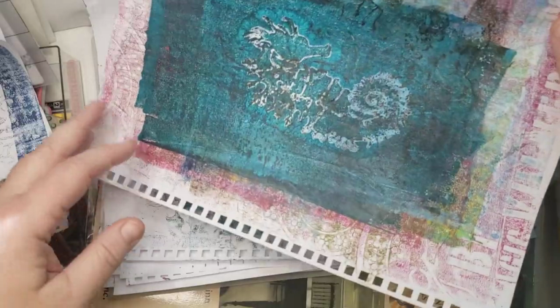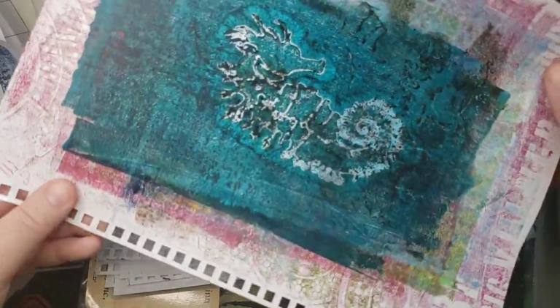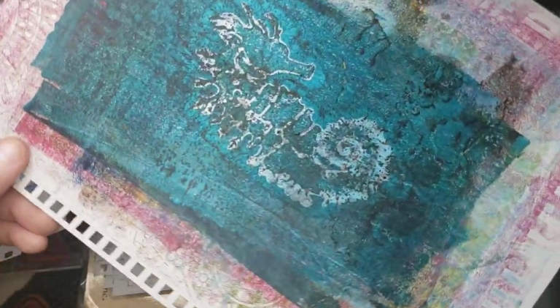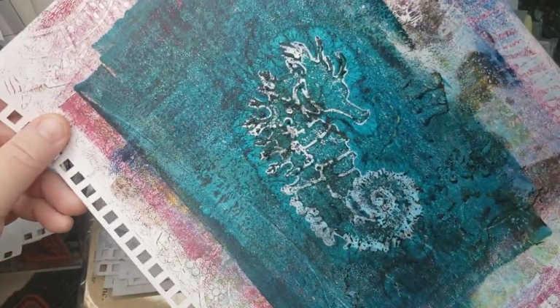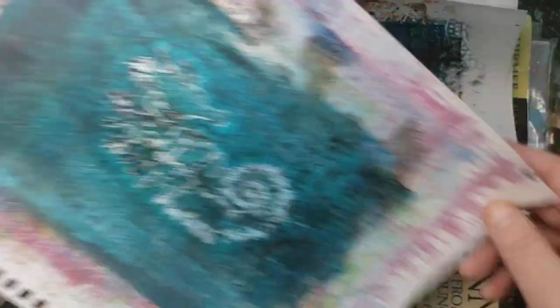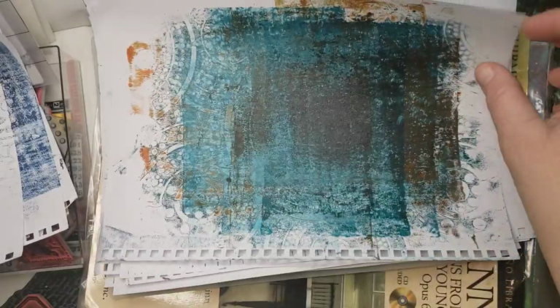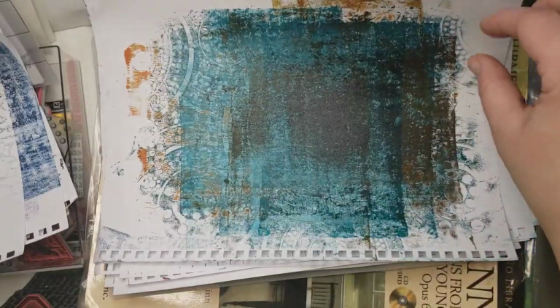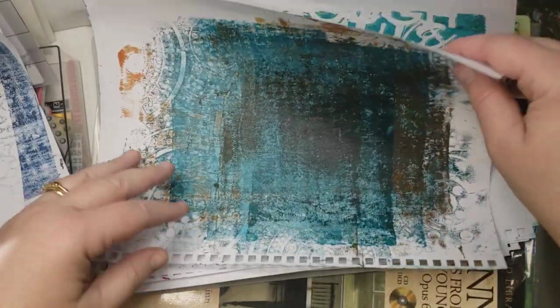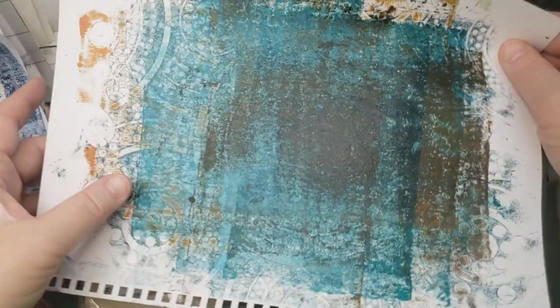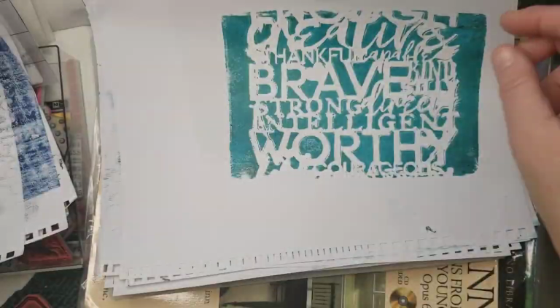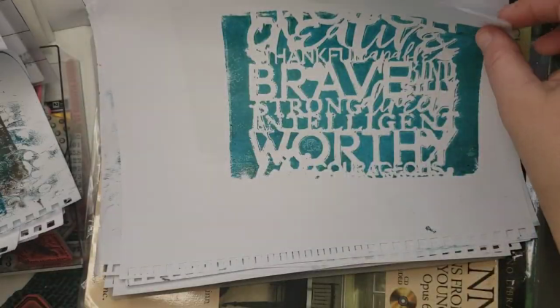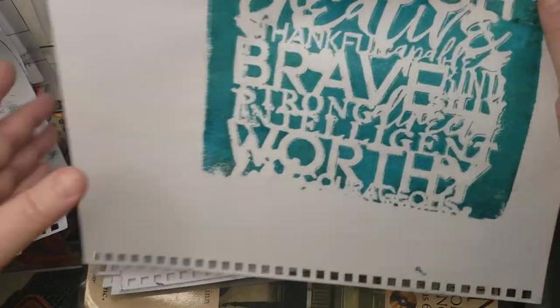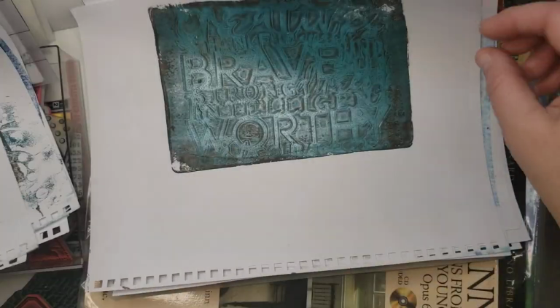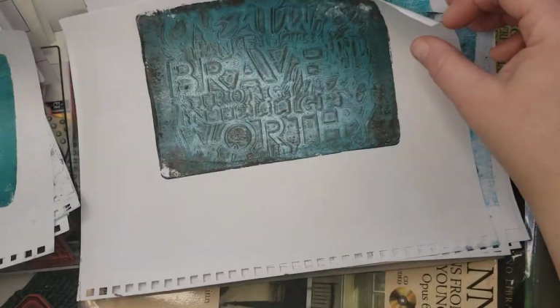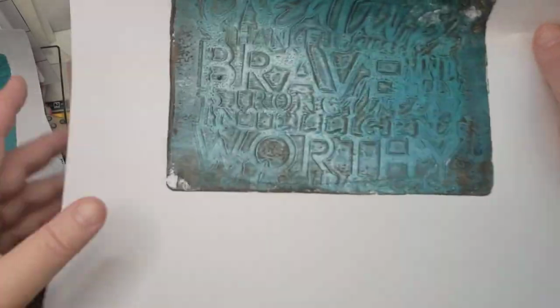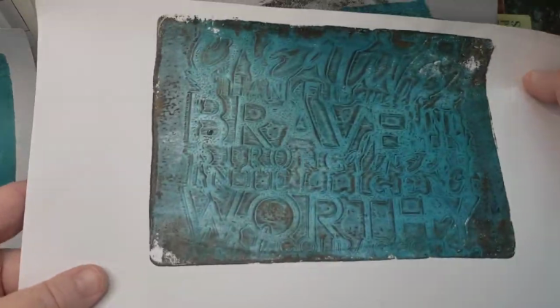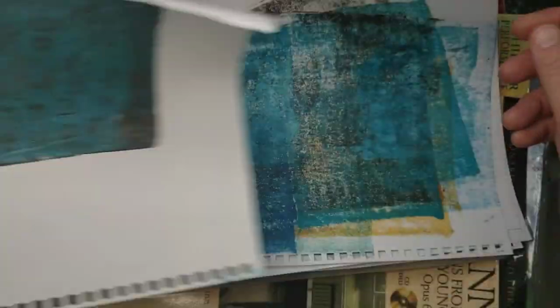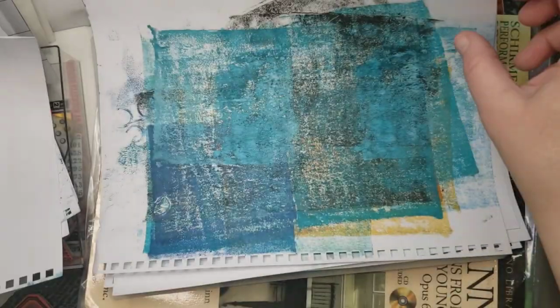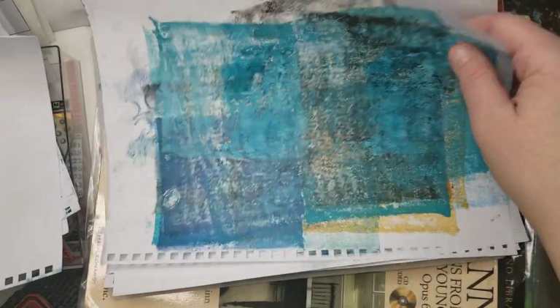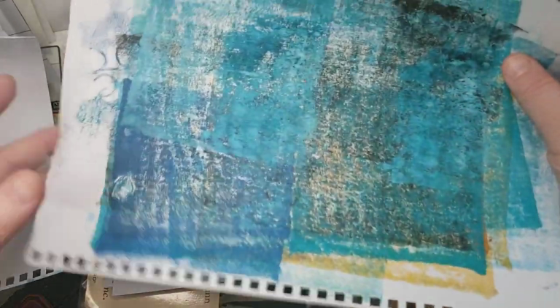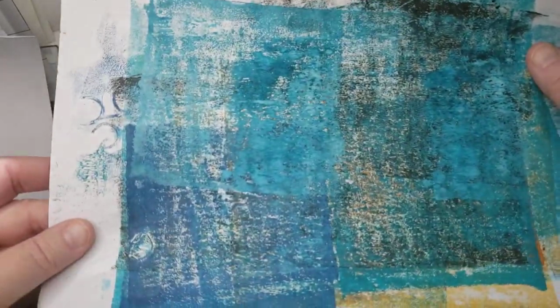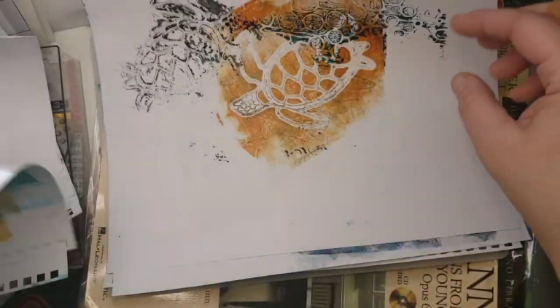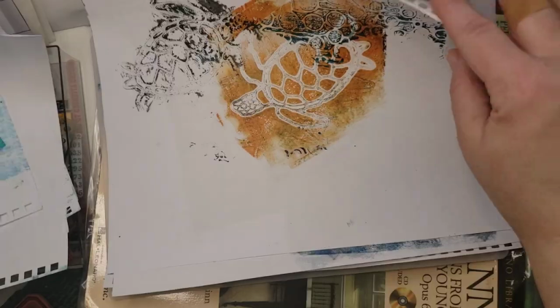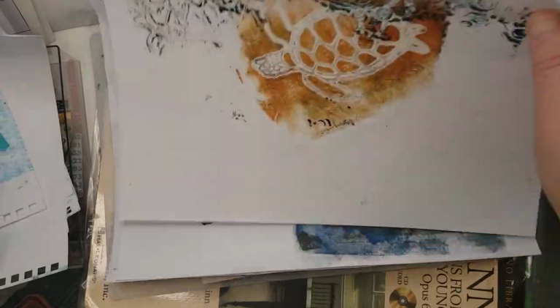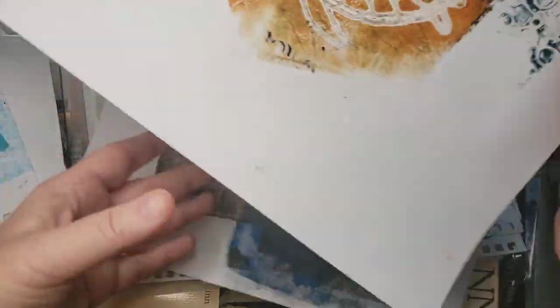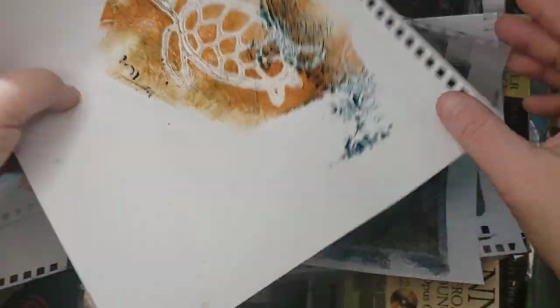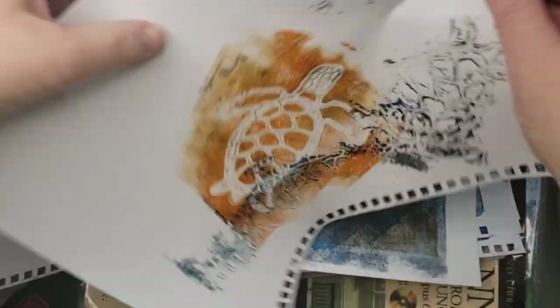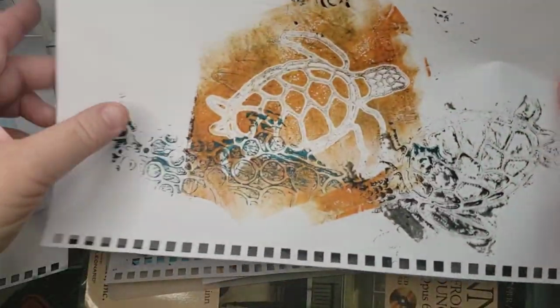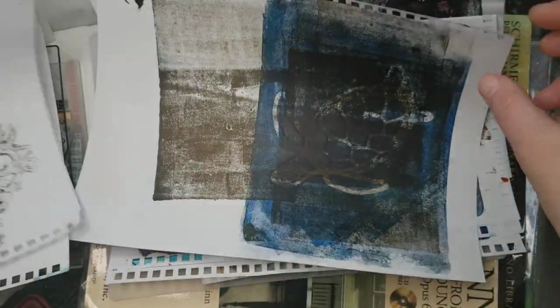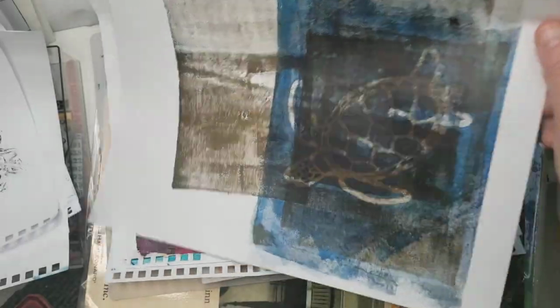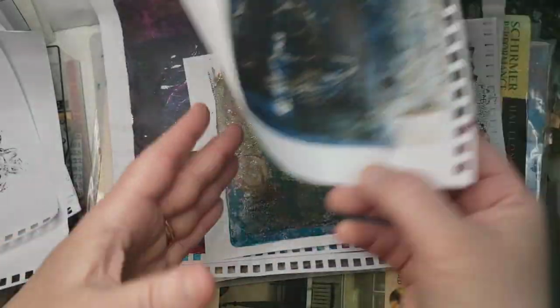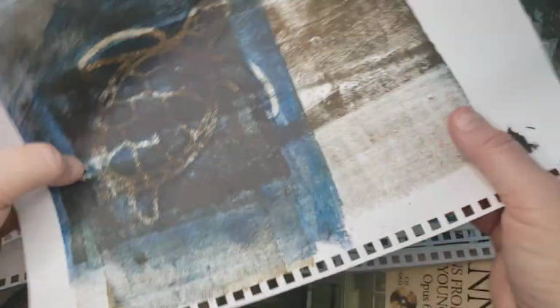I don't know what happened with him. Some of these are just a mess — I didn't look at them first. Trying to do that one, I think. Oh, that one was stencil girl. Words — ones with words, or Stencil Girl products.